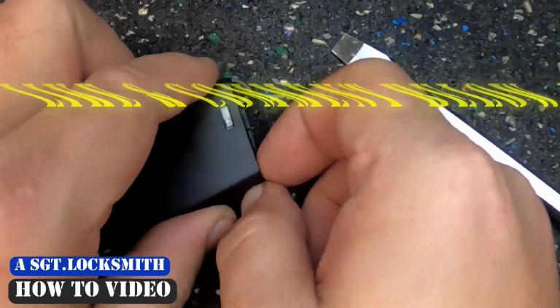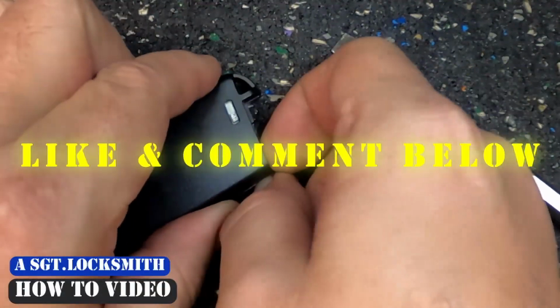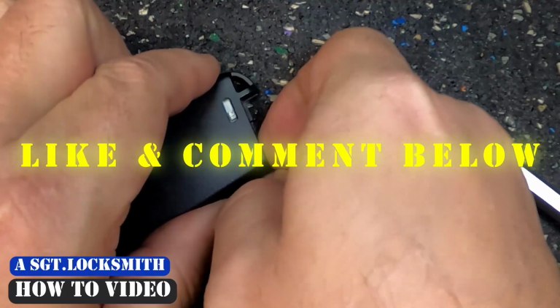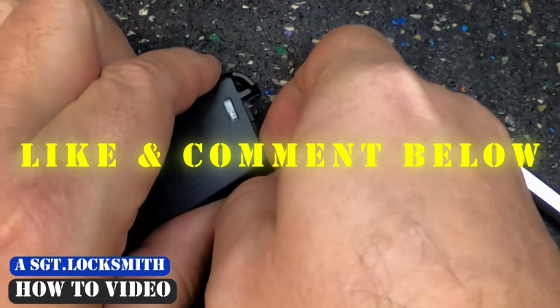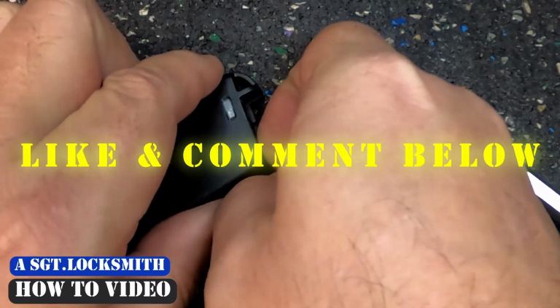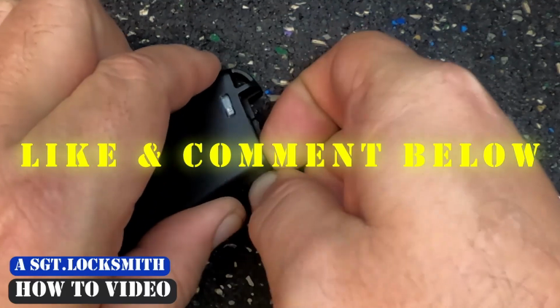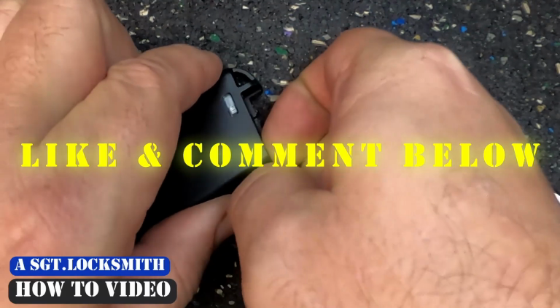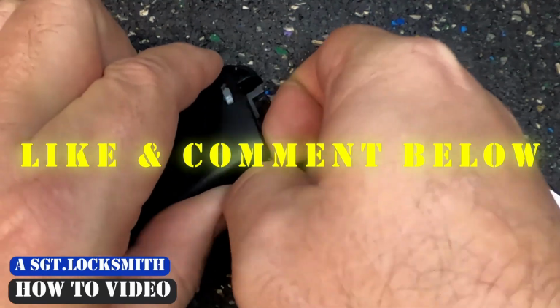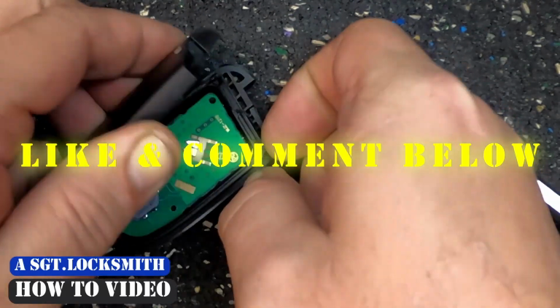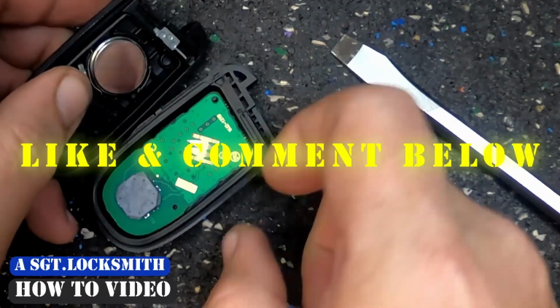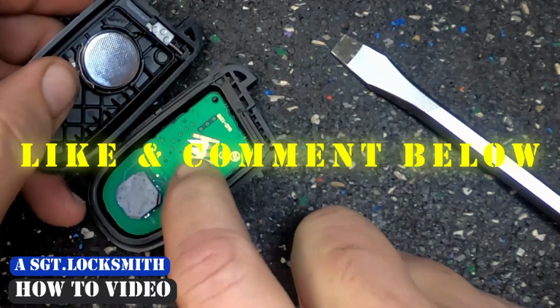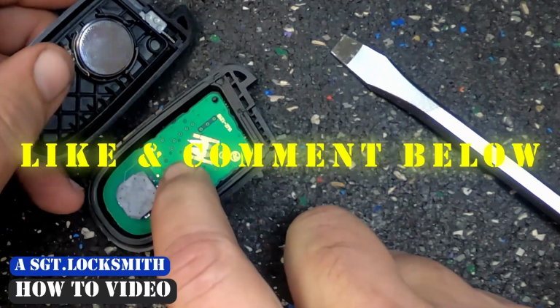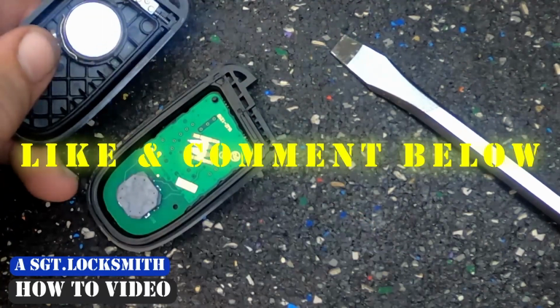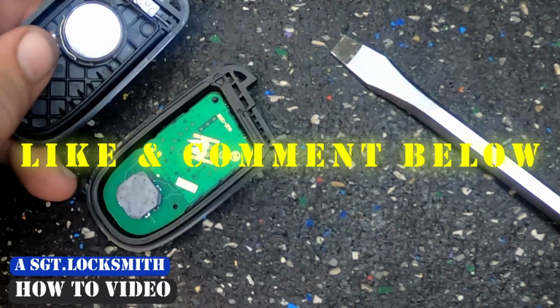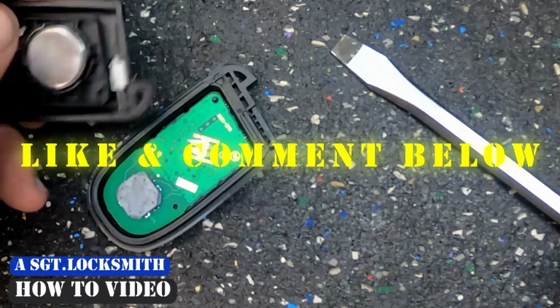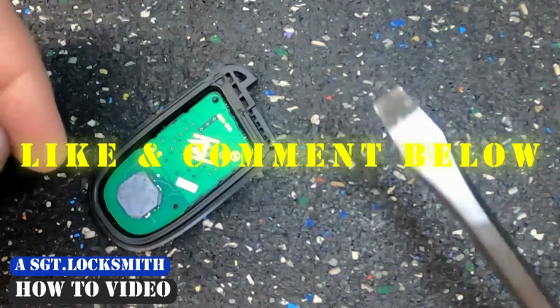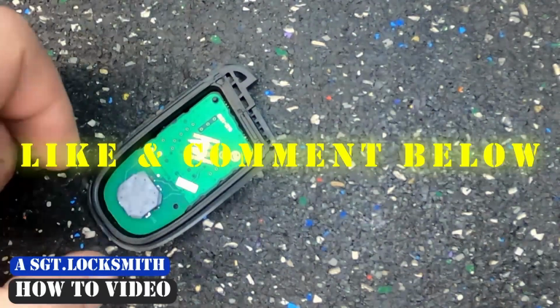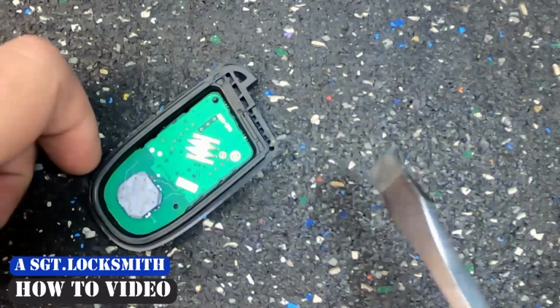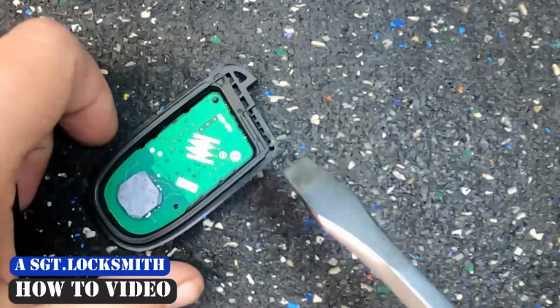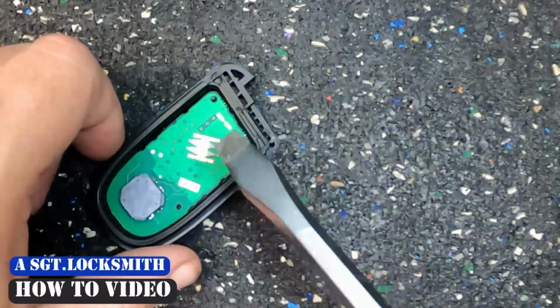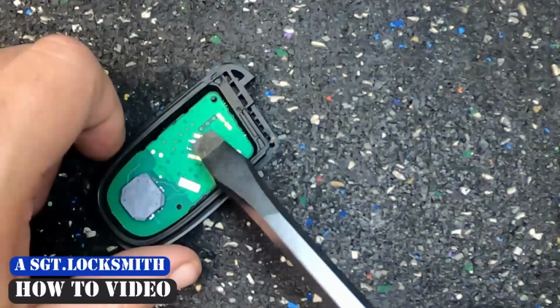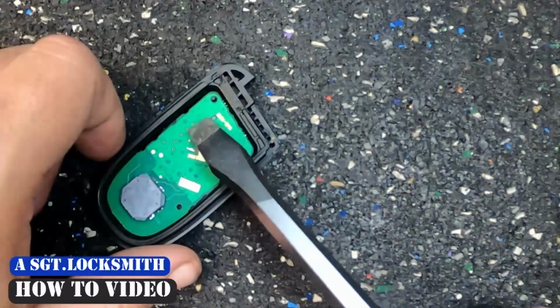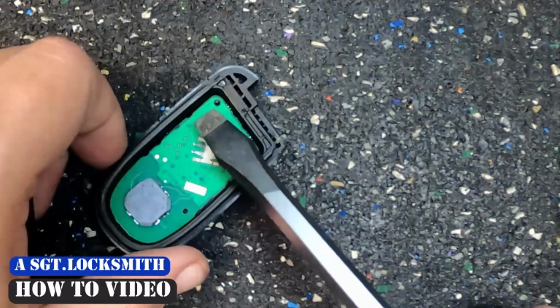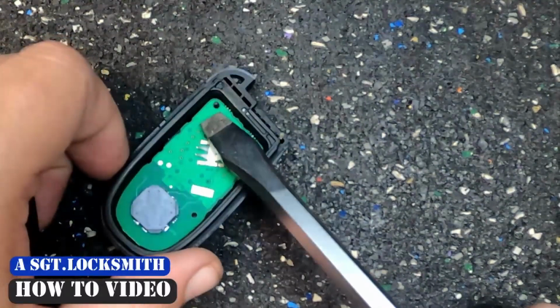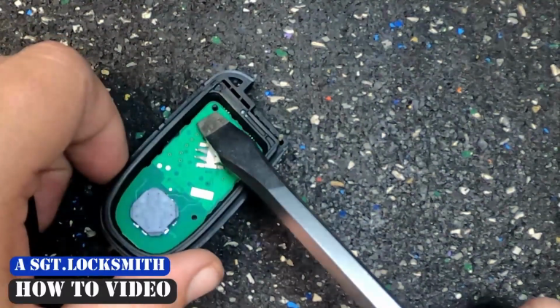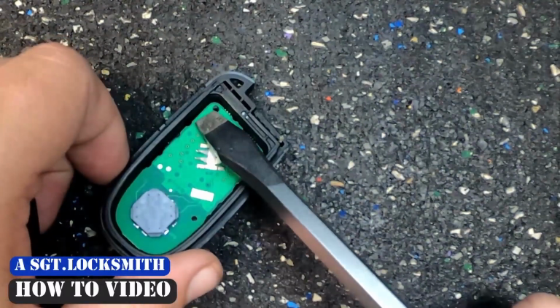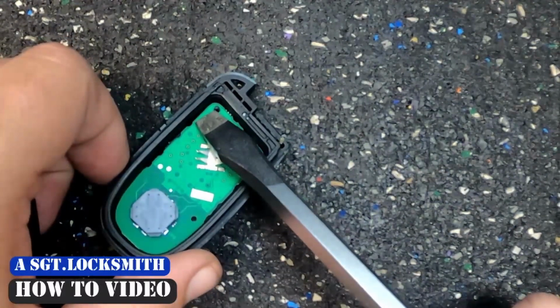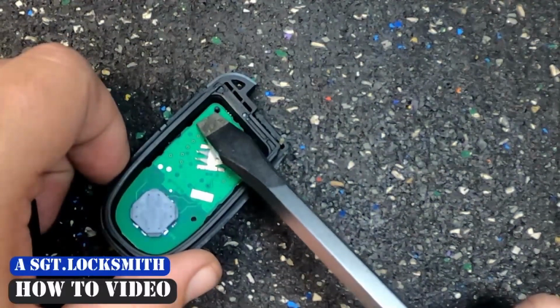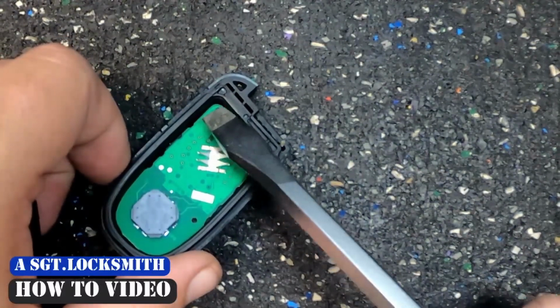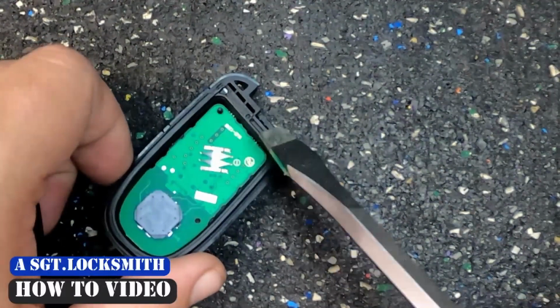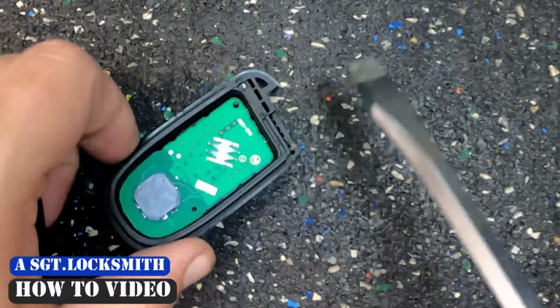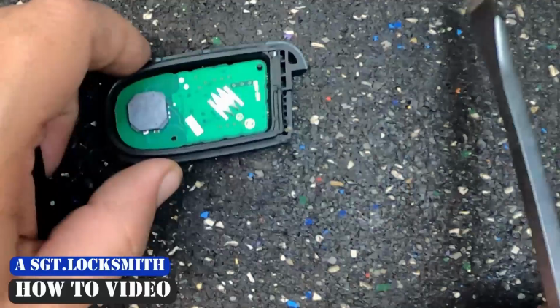Put it face down and open it the rest of the way up. That way the circuit board stays down. If the circuit board does pop out, there's a little notch right there for it to sit in.